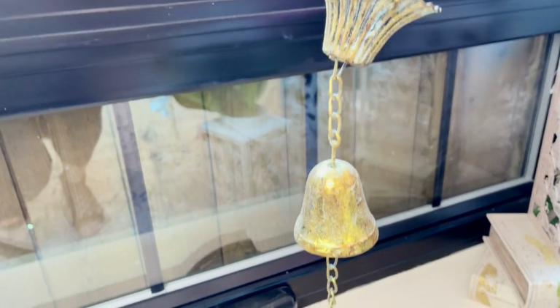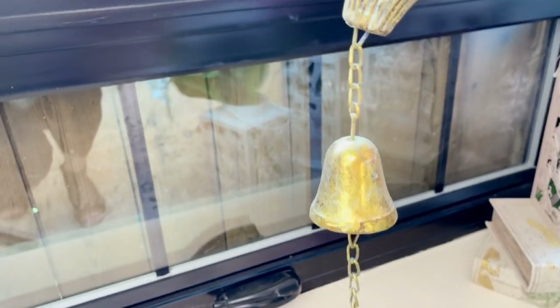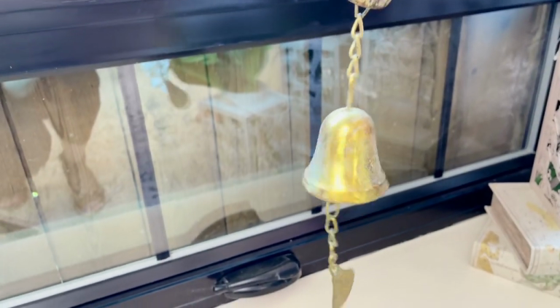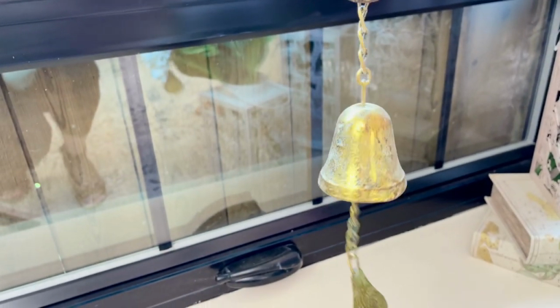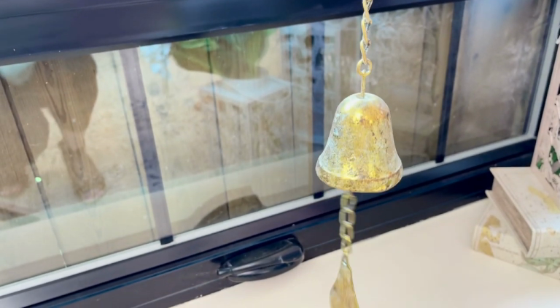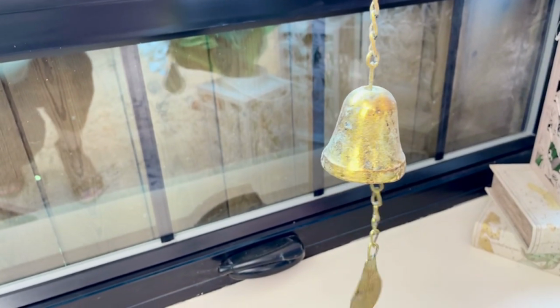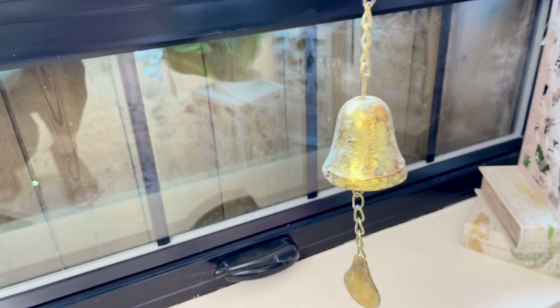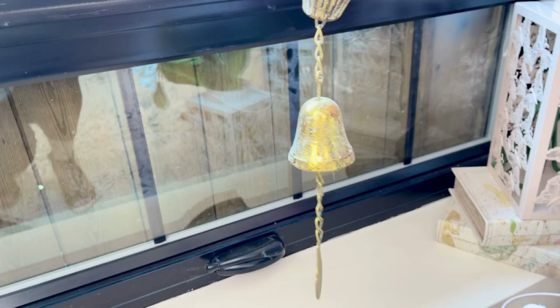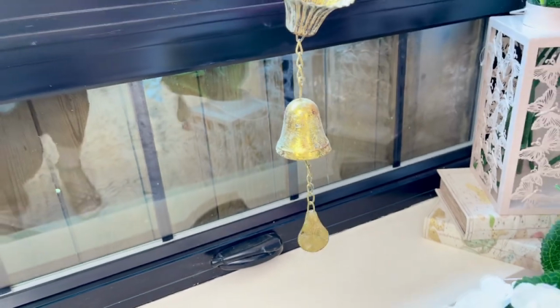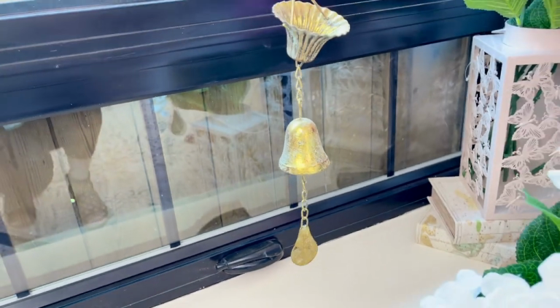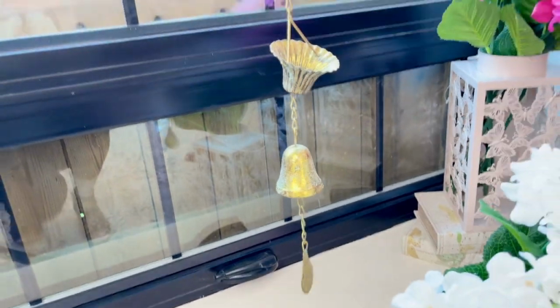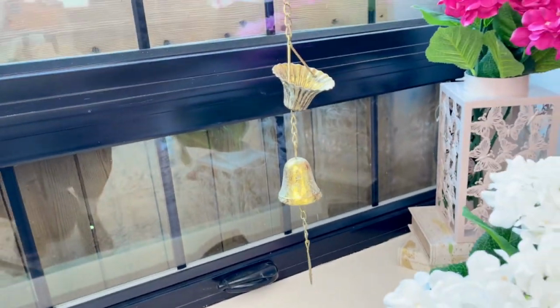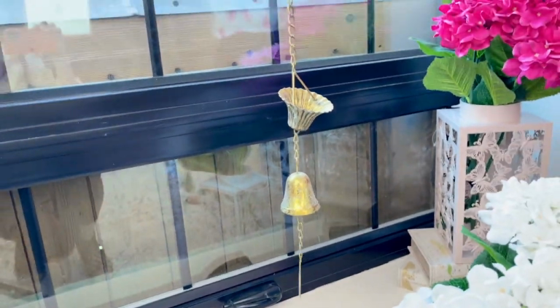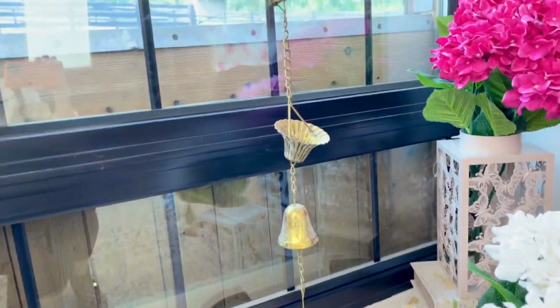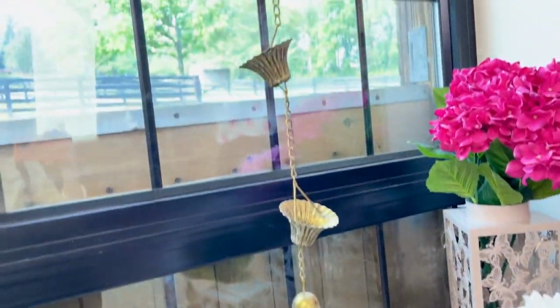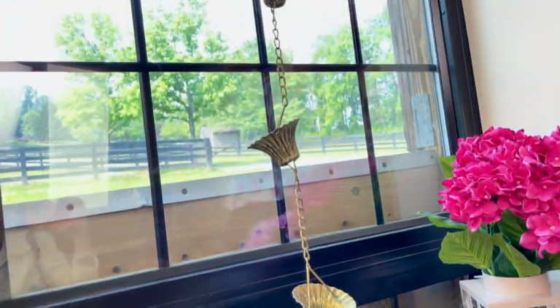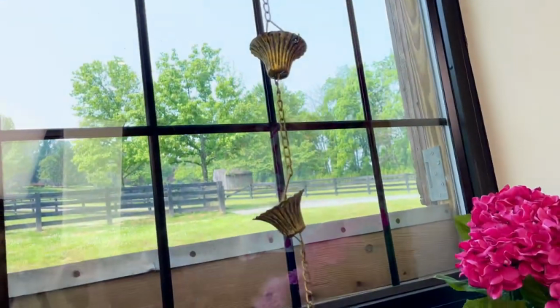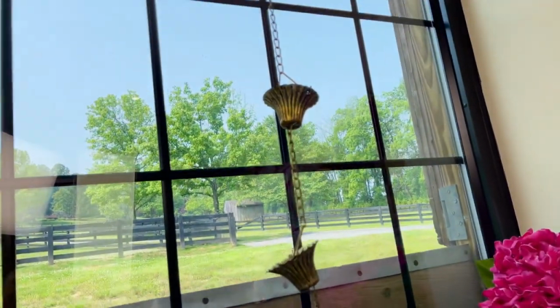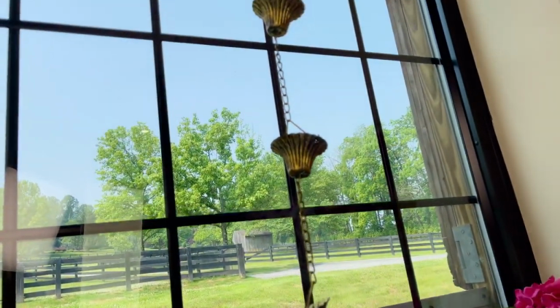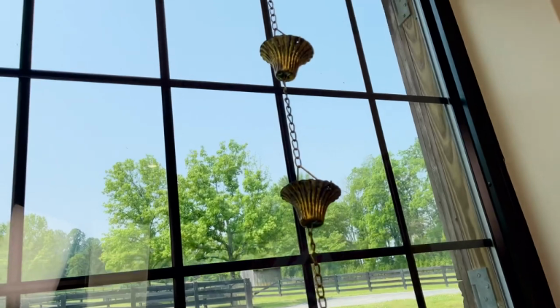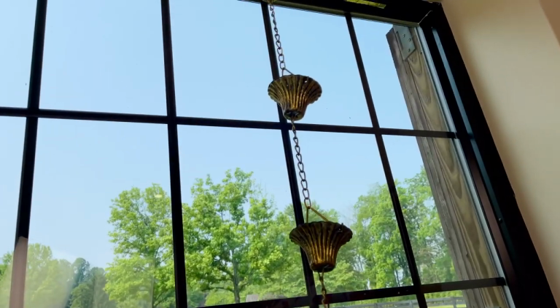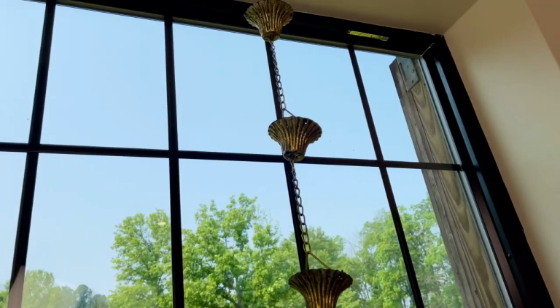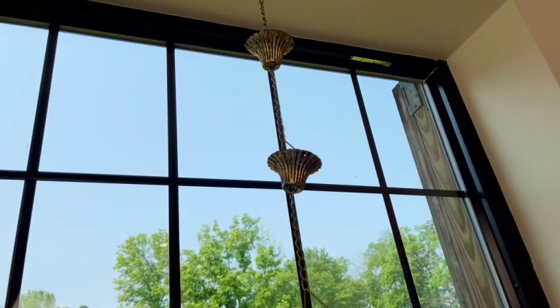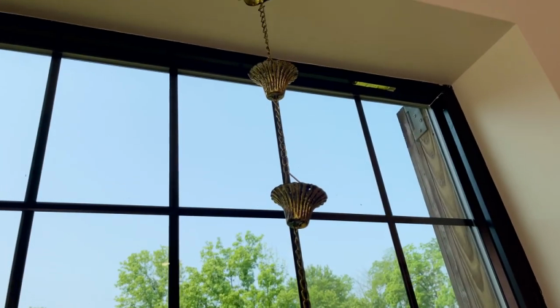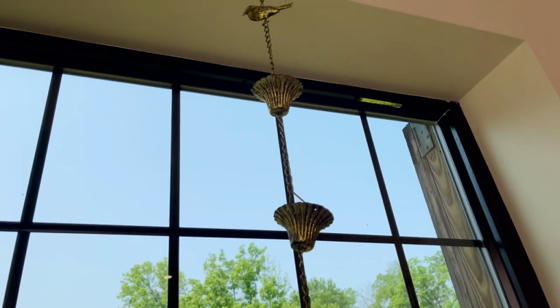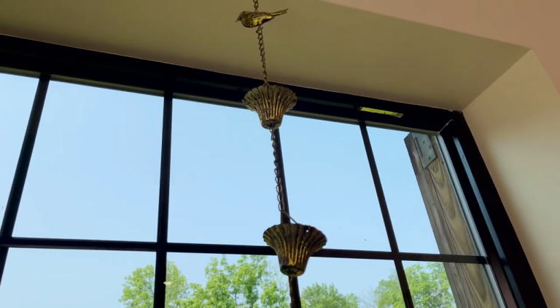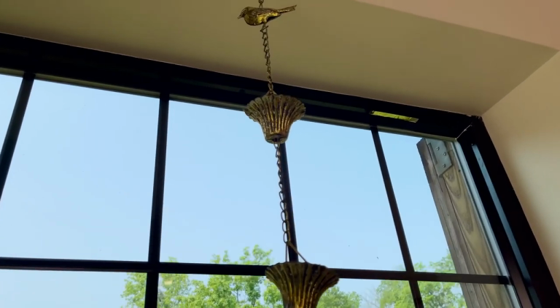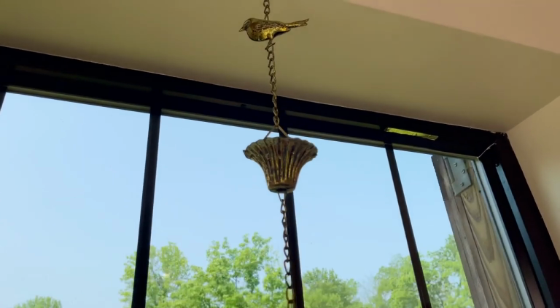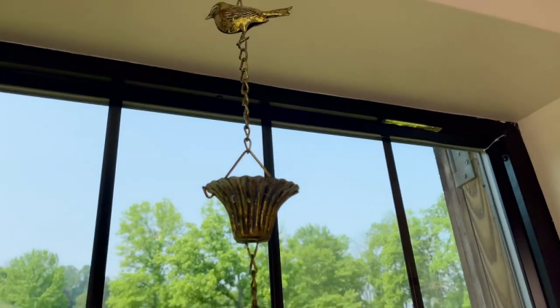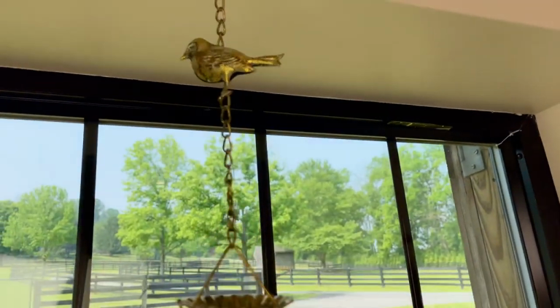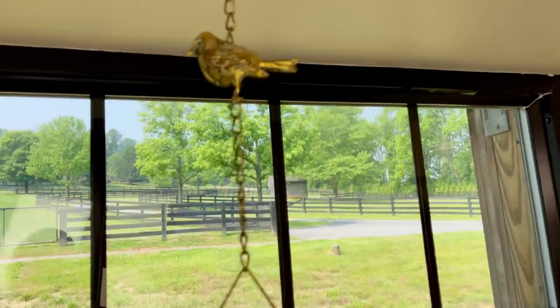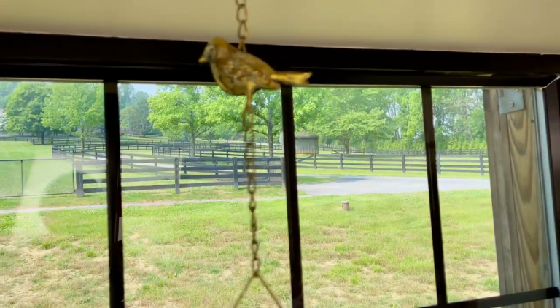Beautifully done, very elegant. I wonder if you'll know when it rains — do you think that I'll tell you? Oh my gosh, it must be raining, I heard the bell! So it's a whimsical, wonderful, beautiful way to make your outdoors as inviting as your indoors.